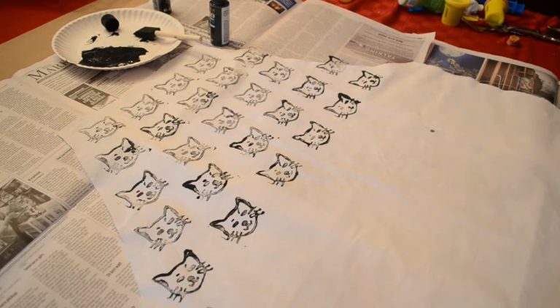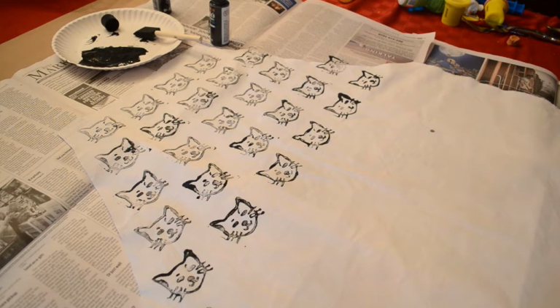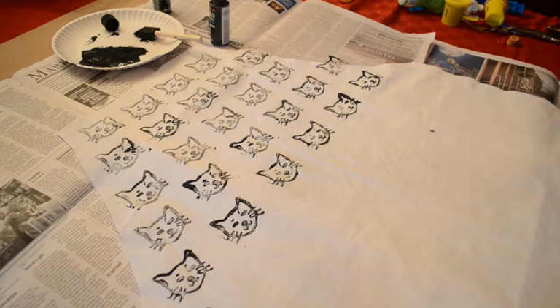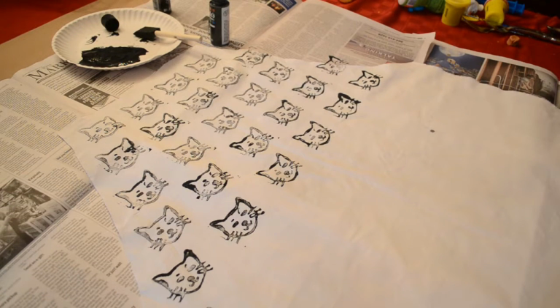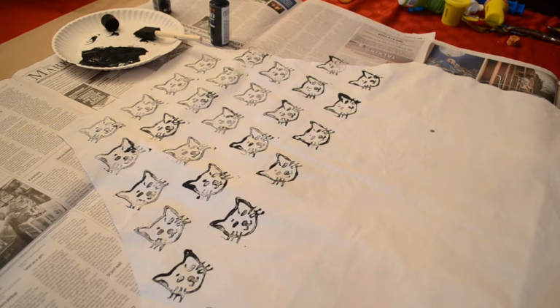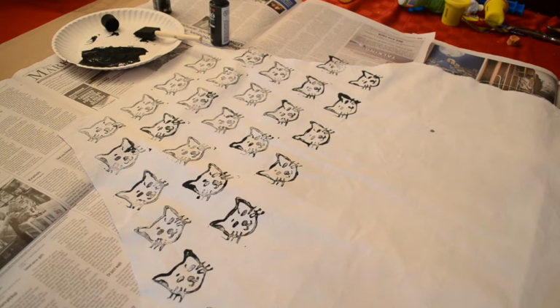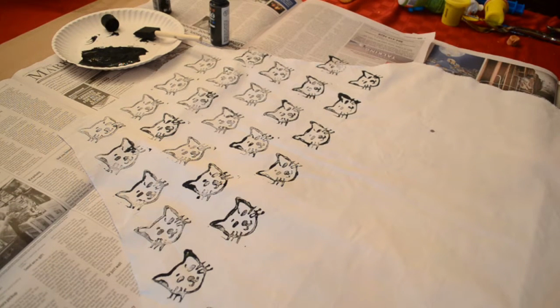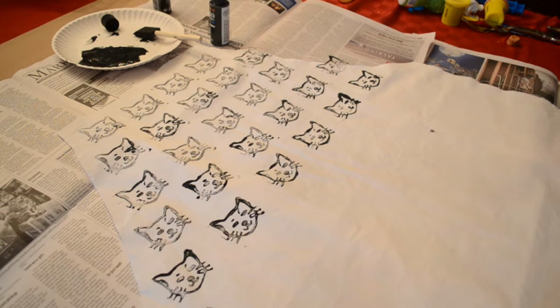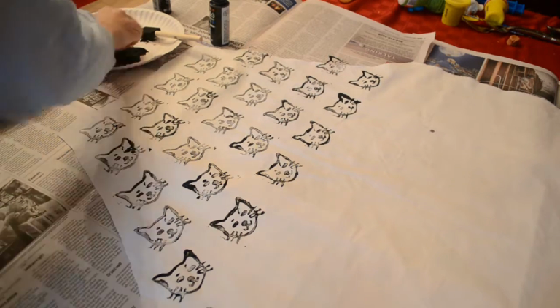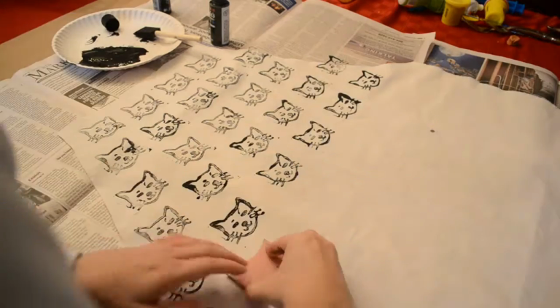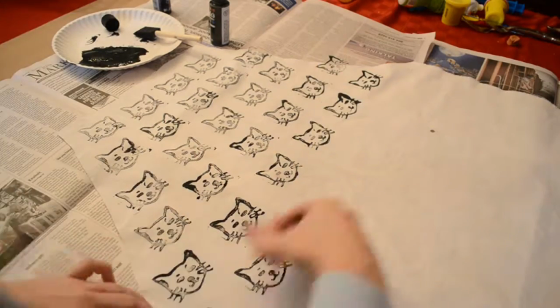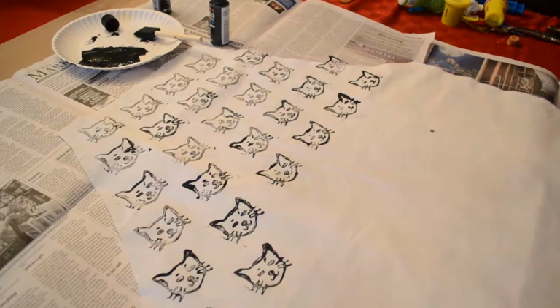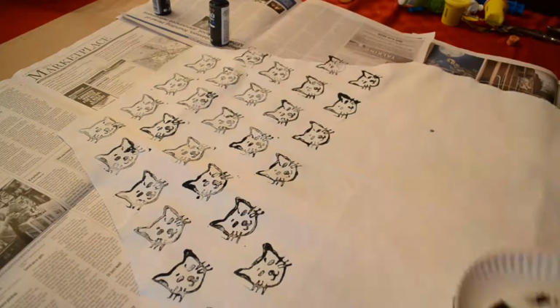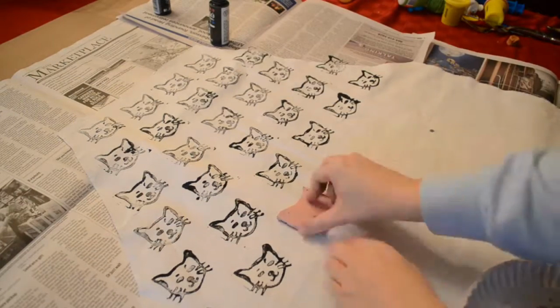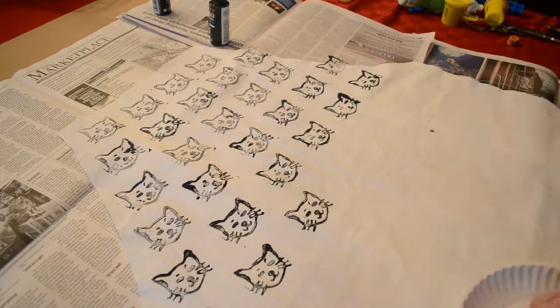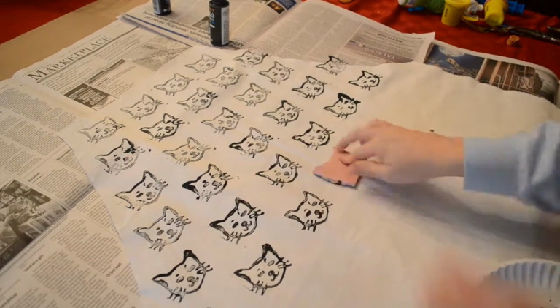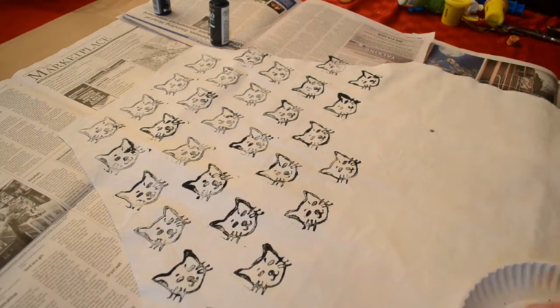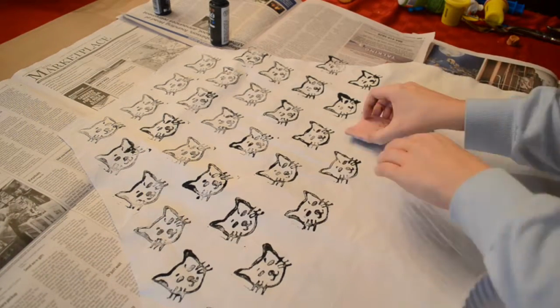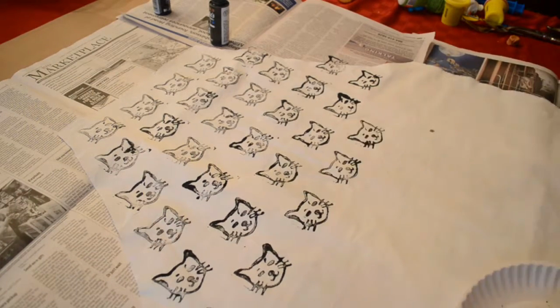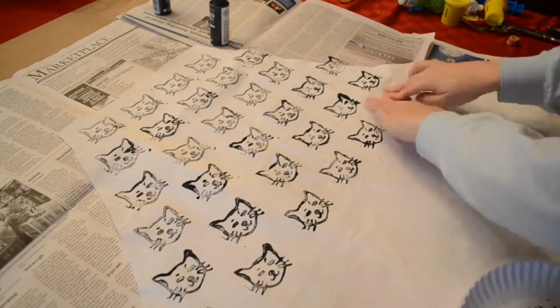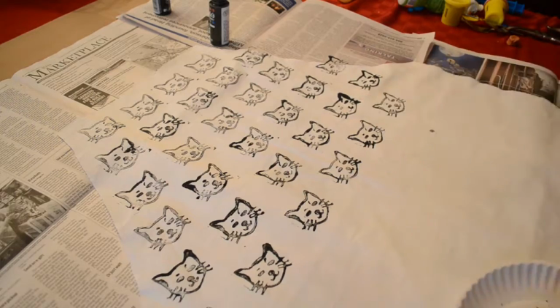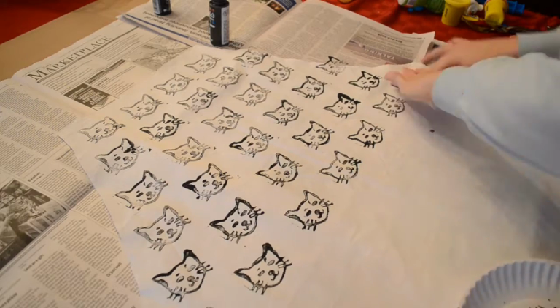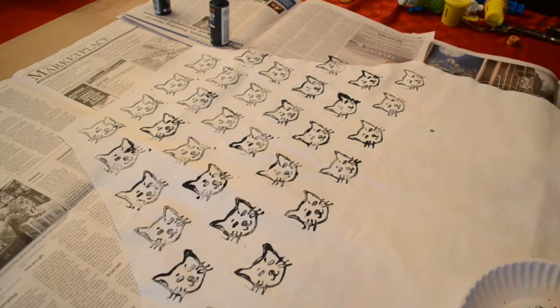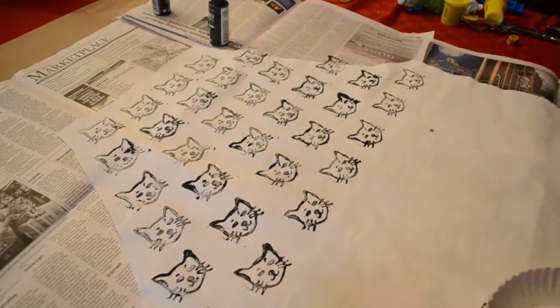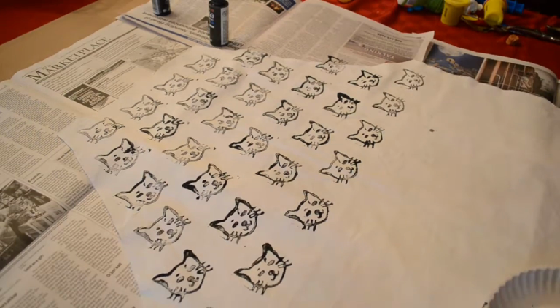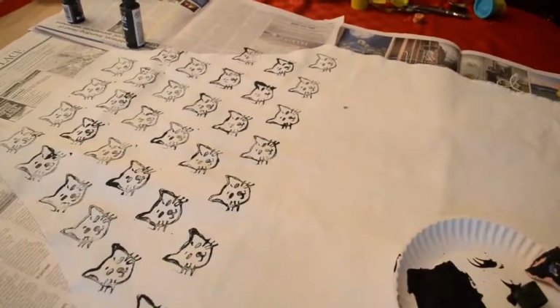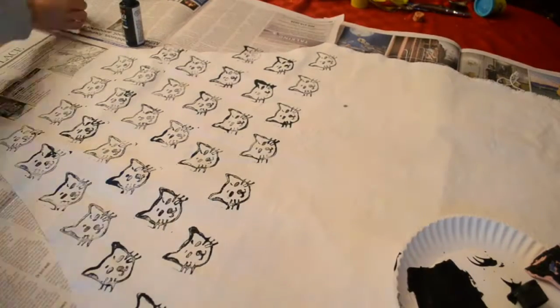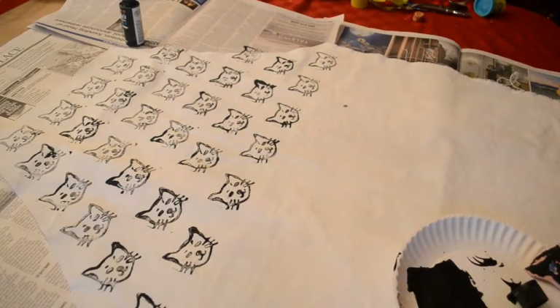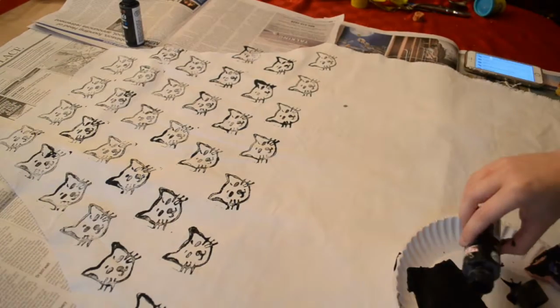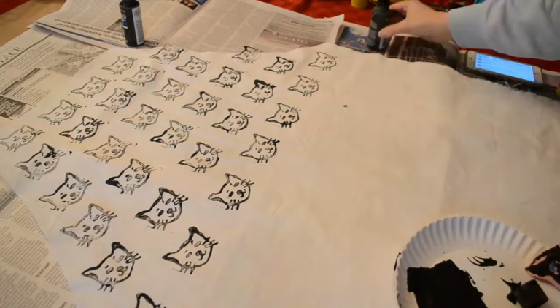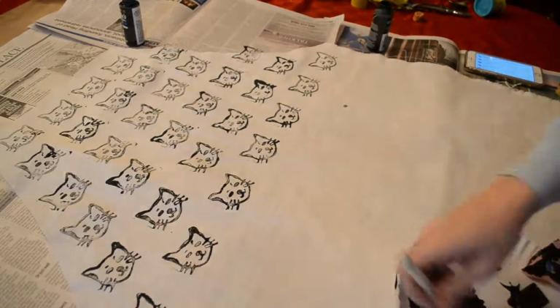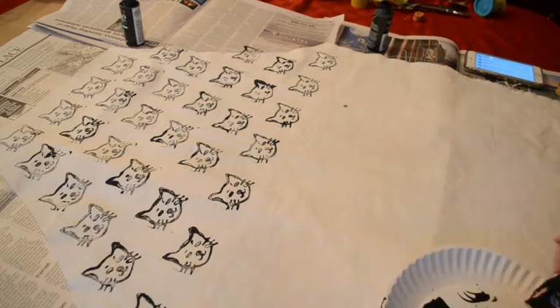This stamping process is really interesting because it does get easier as you go — you kind of get a groove. At first I had to push the paint in every single time, but then I figured out a way to make it a lot faster as I went.